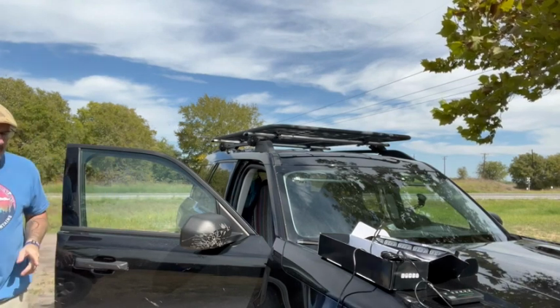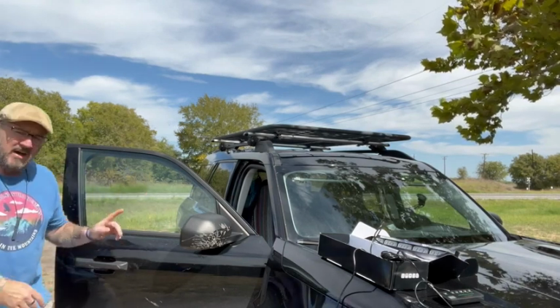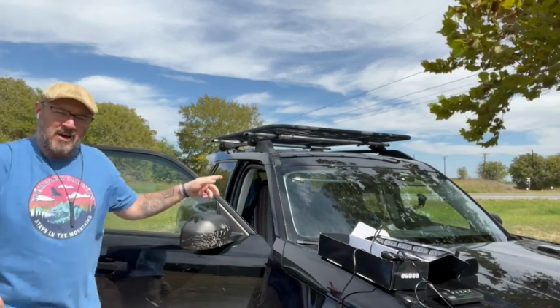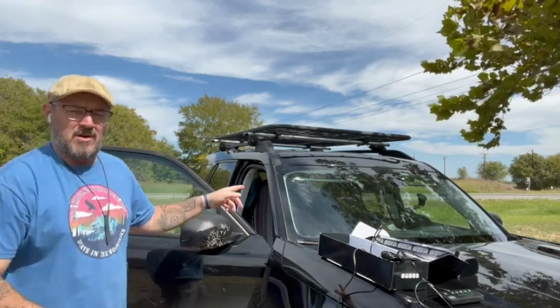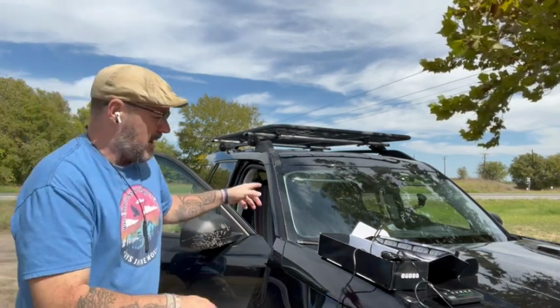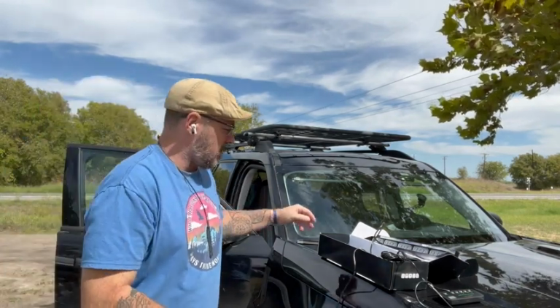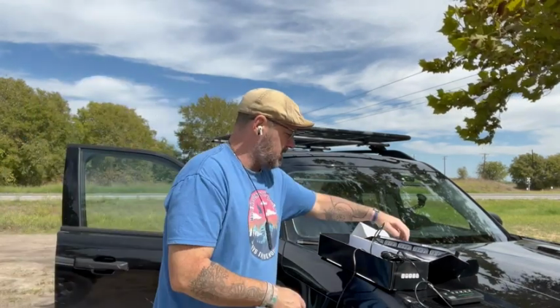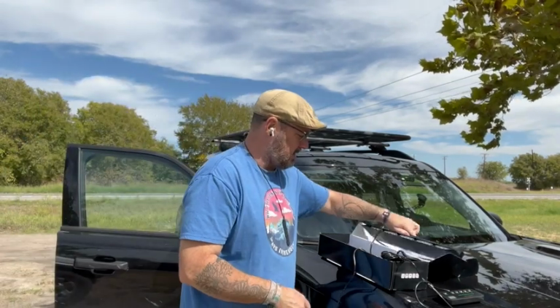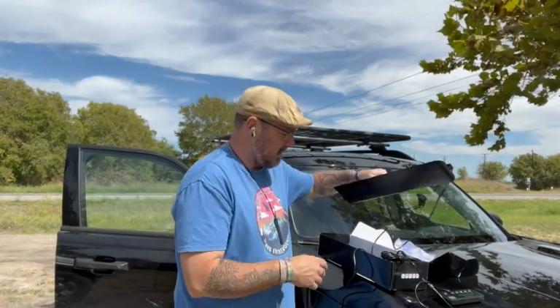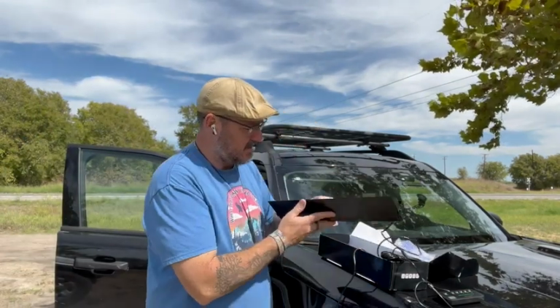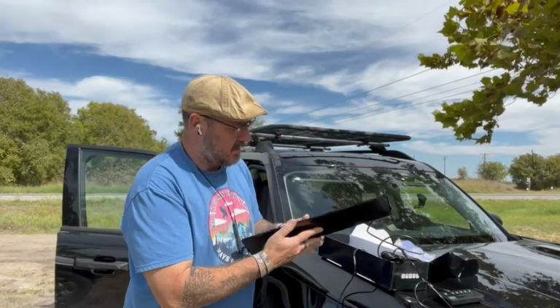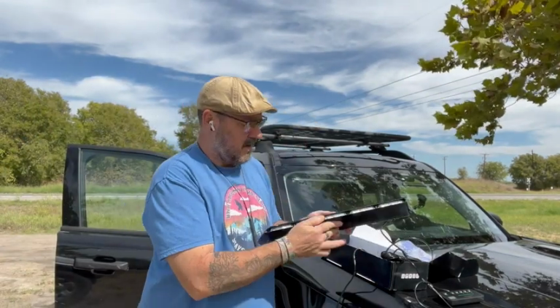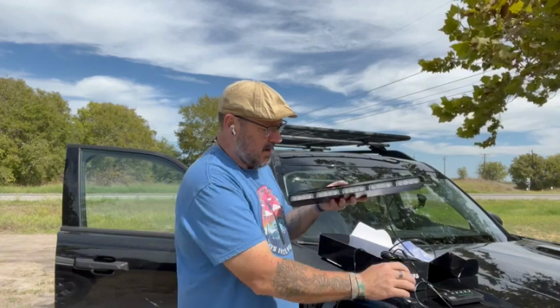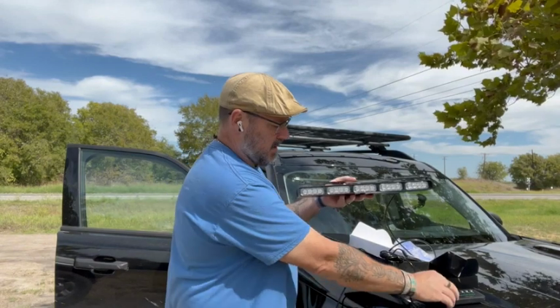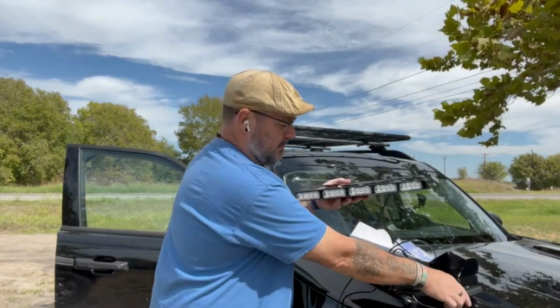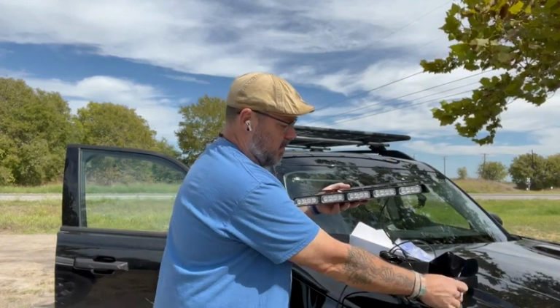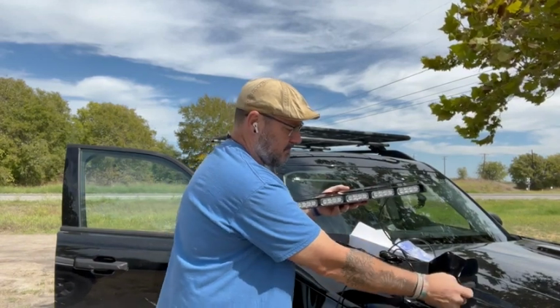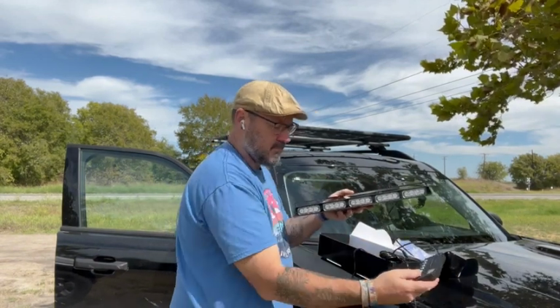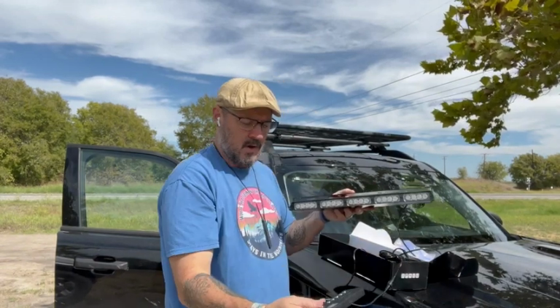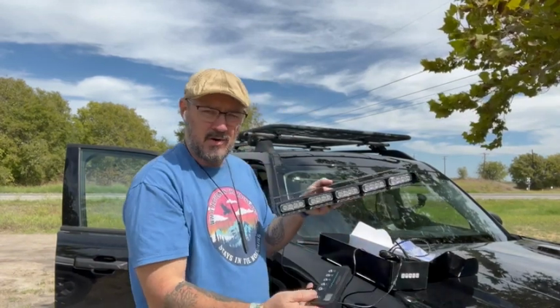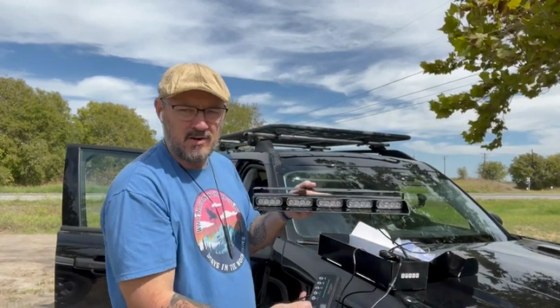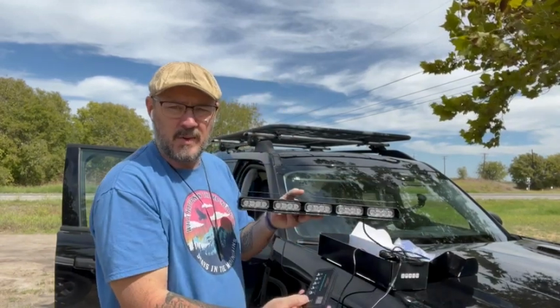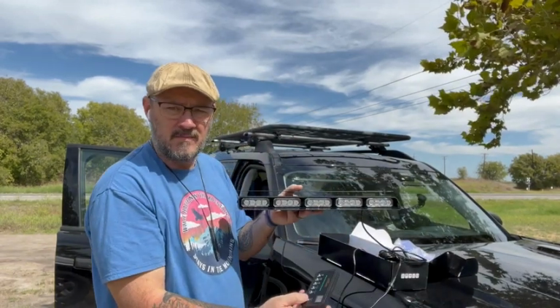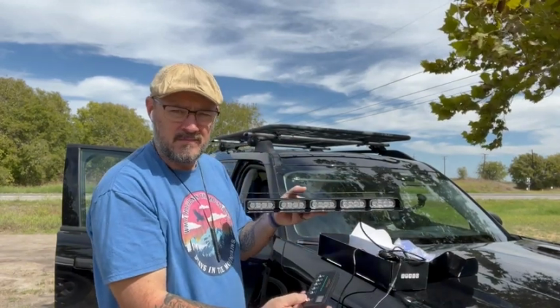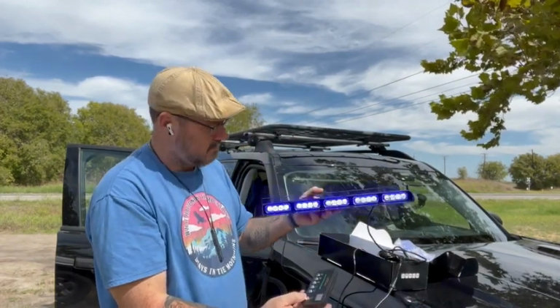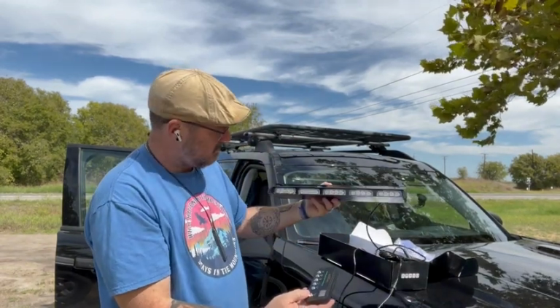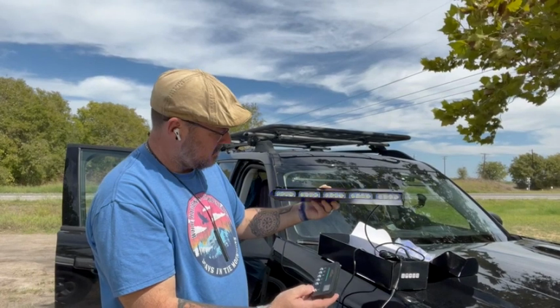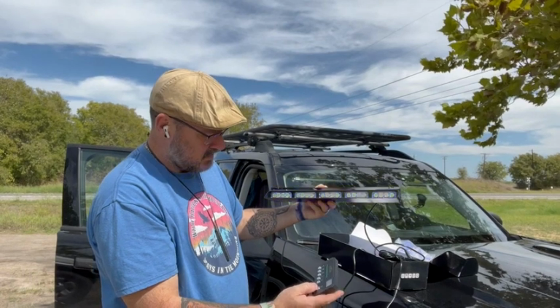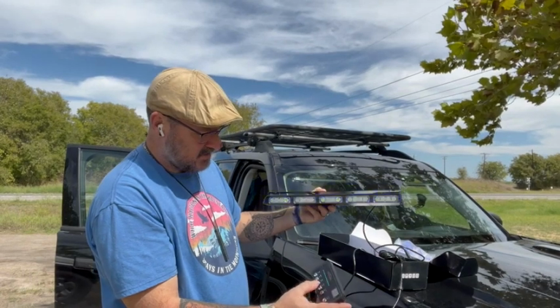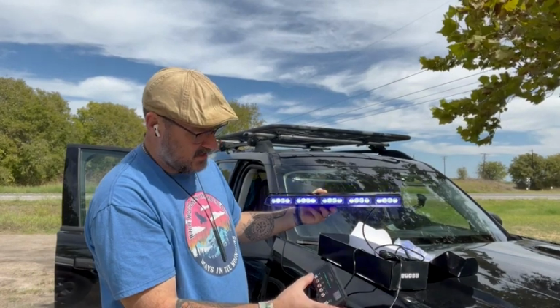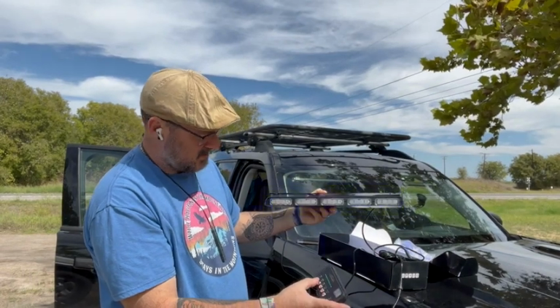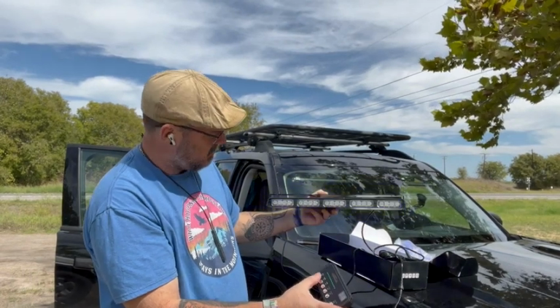We now have power on the power cords, and these are the lights. Now we're going to hit power on our little control panel. As you can see, these are the blues.